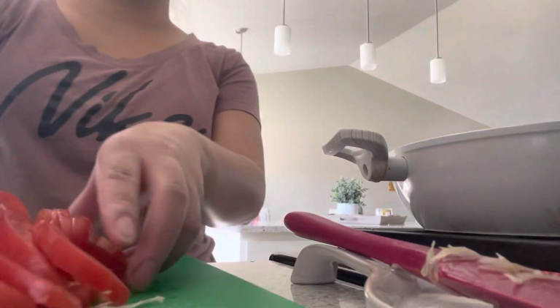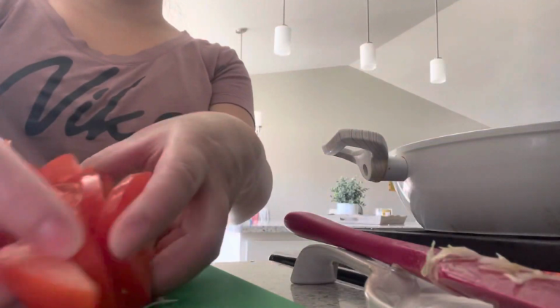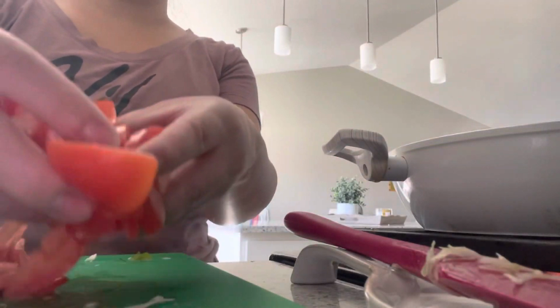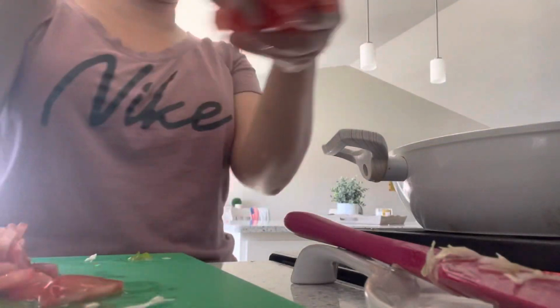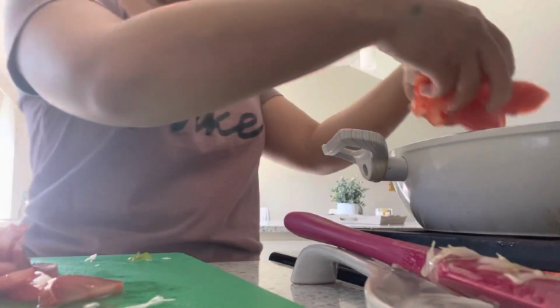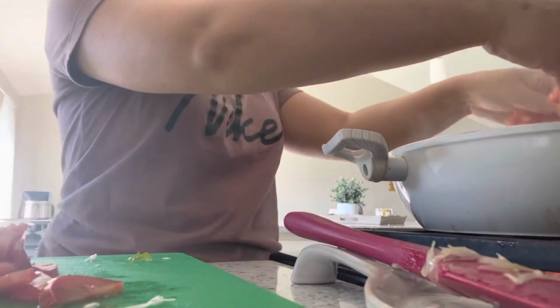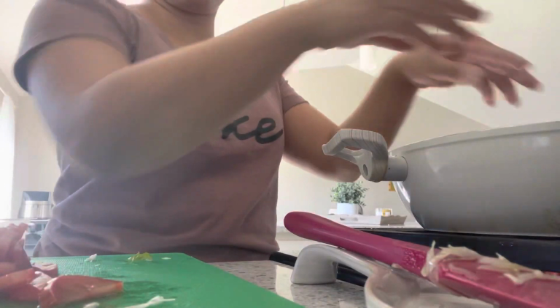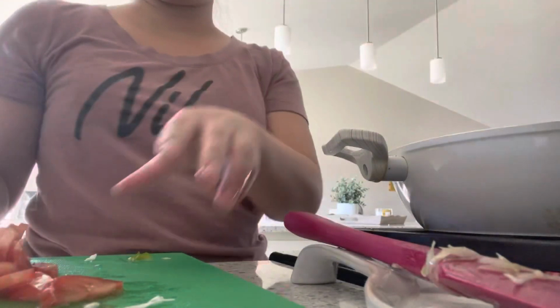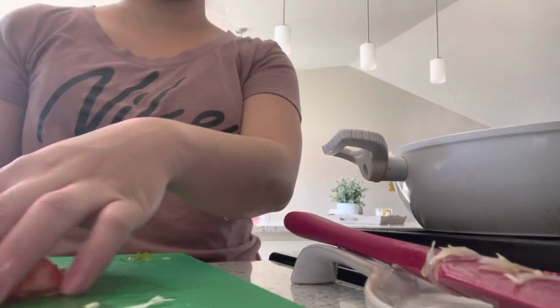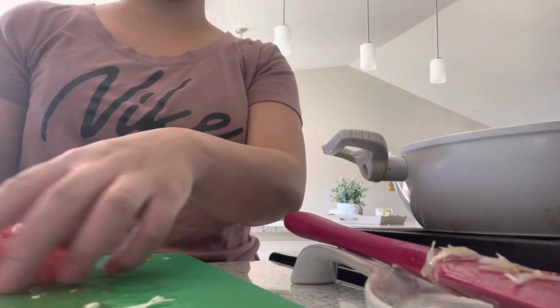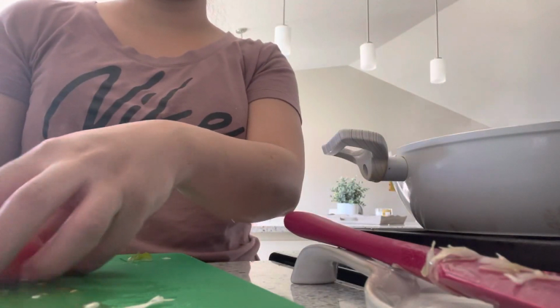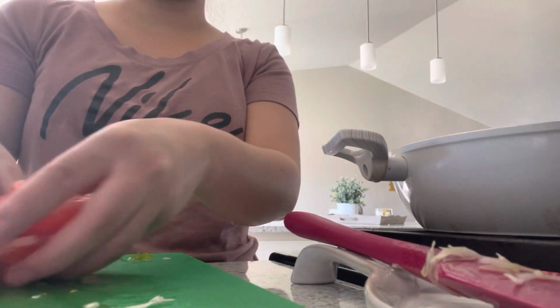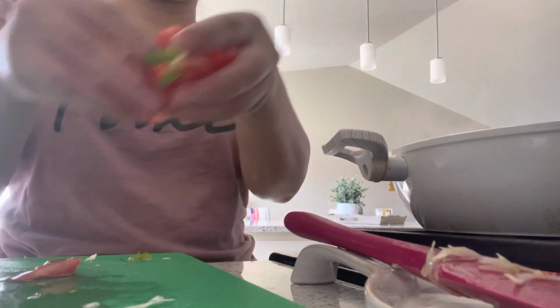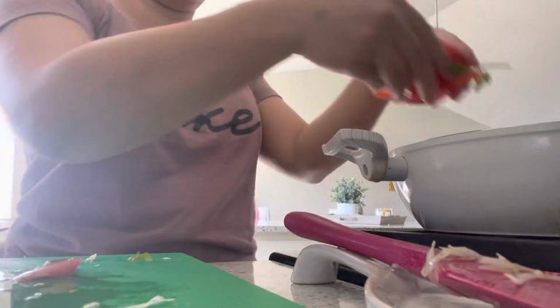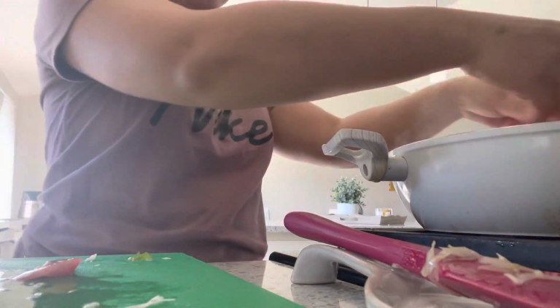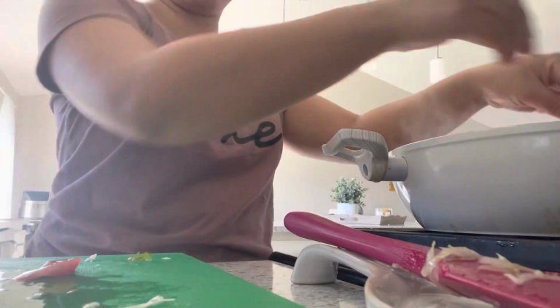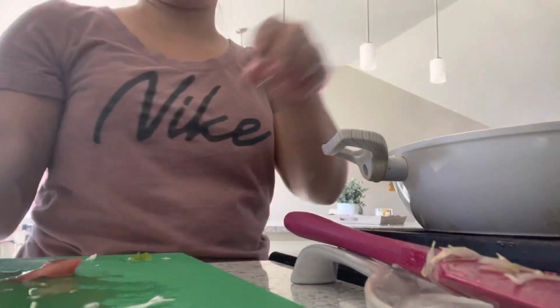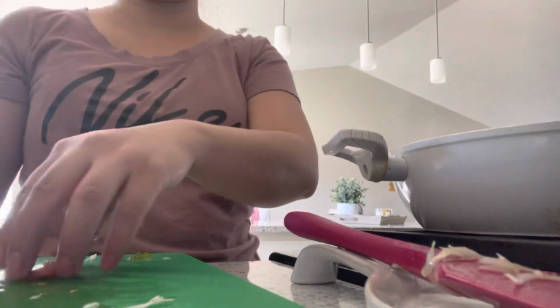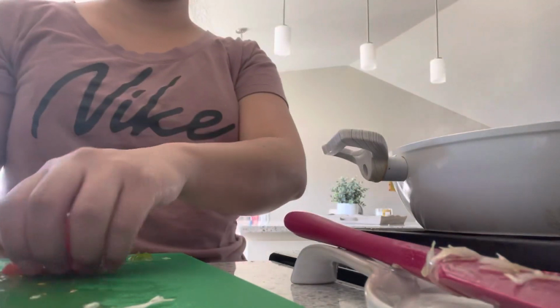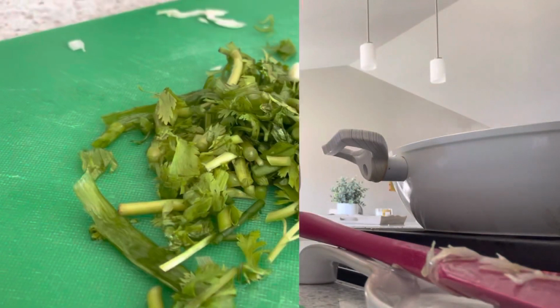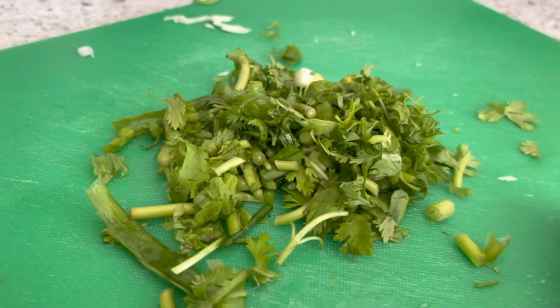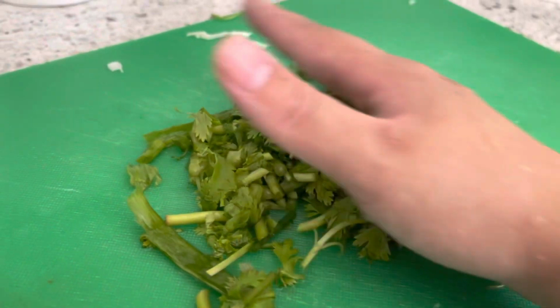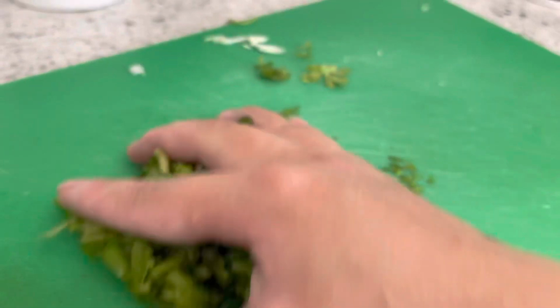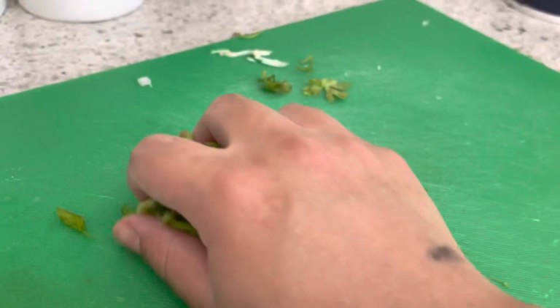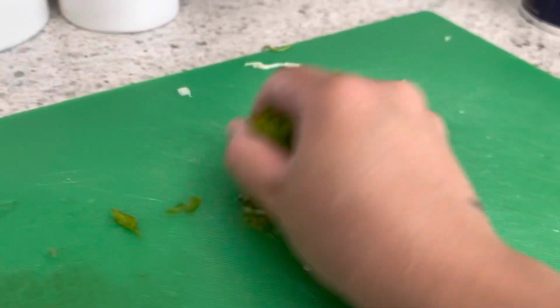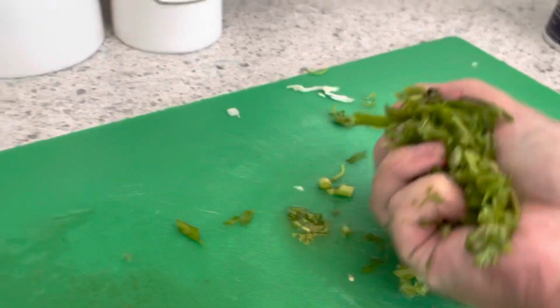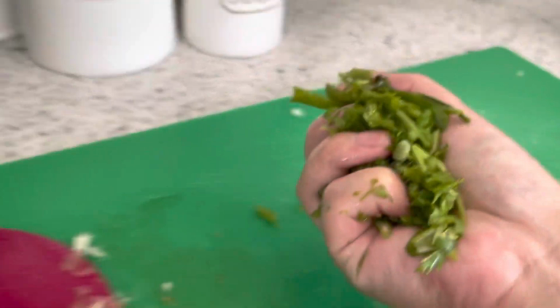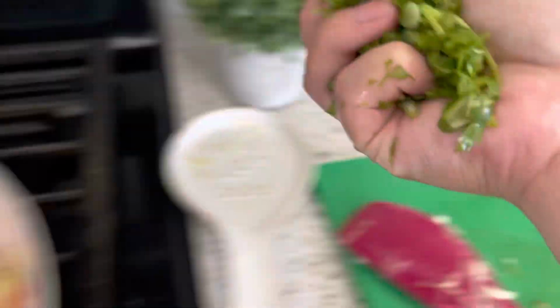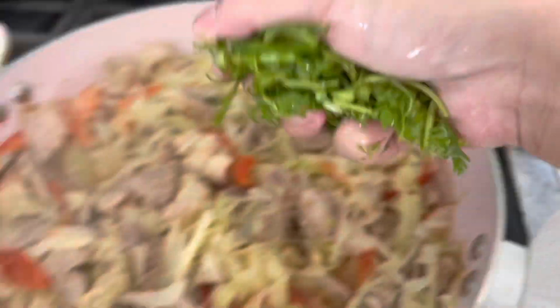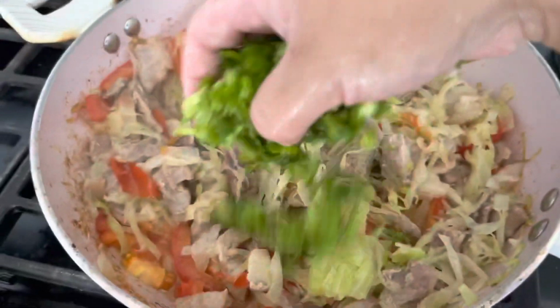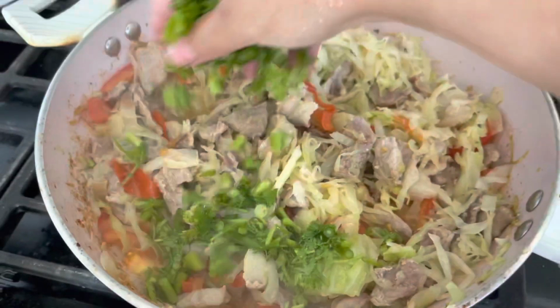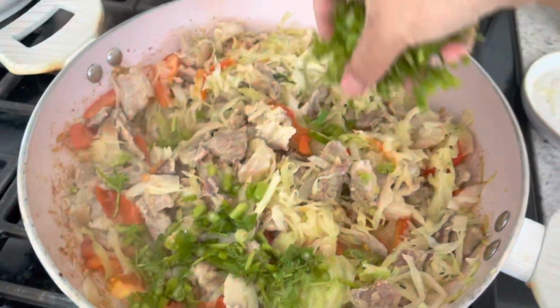Adding in my sliced tomatoes and I'm going to let the tomato cook until it is softened, then I turn off the heat. Last but not least, adding in my green onions and my cilantro.